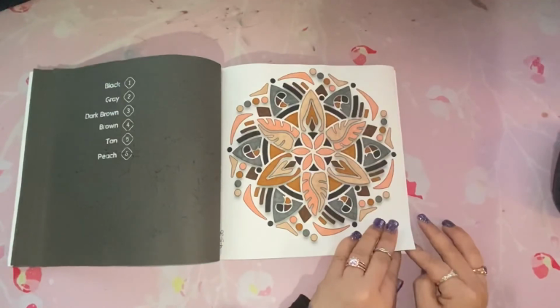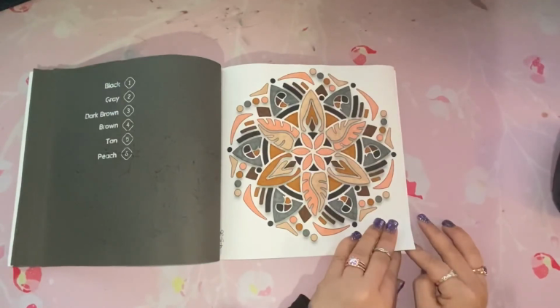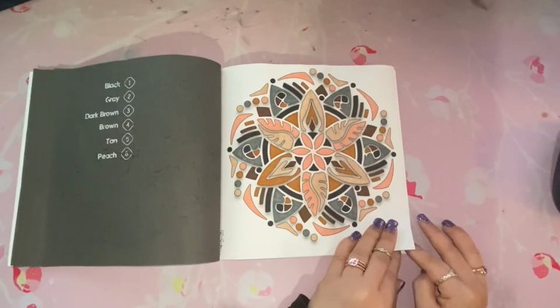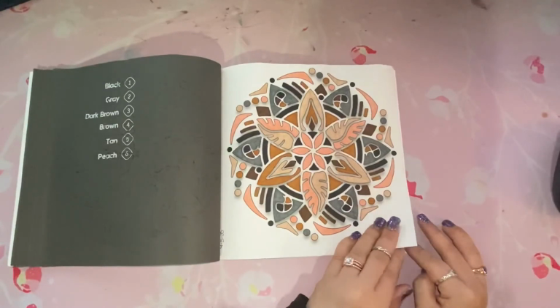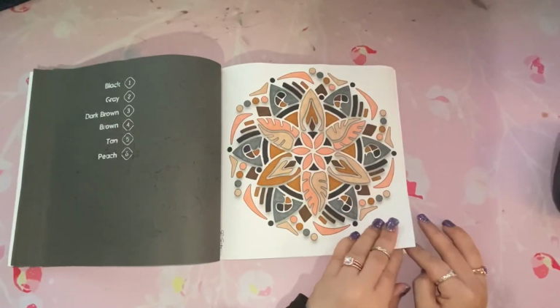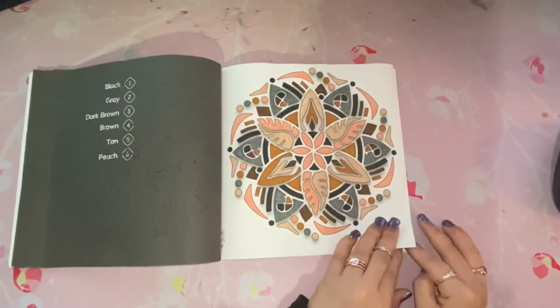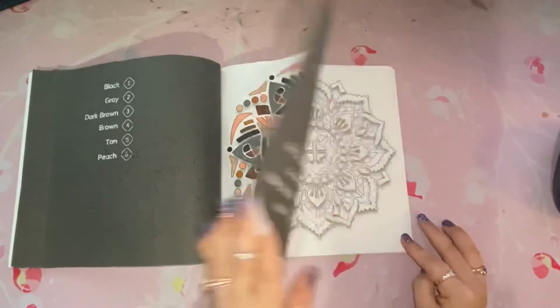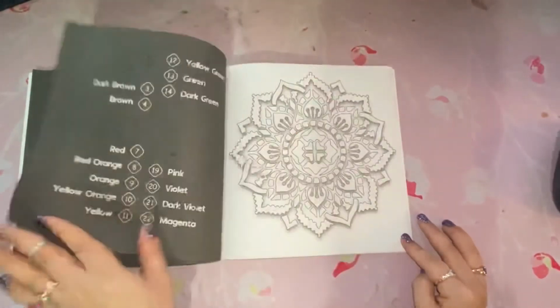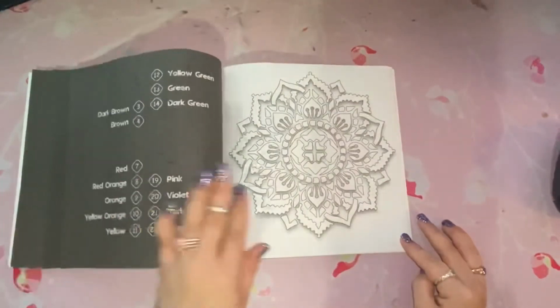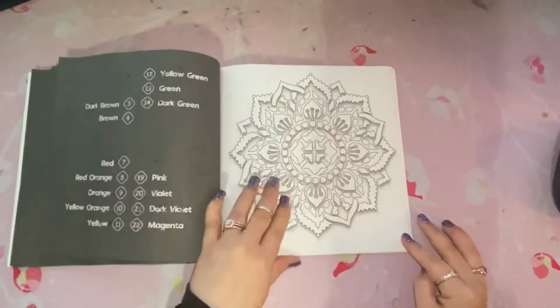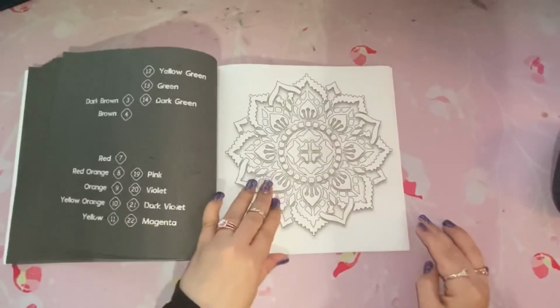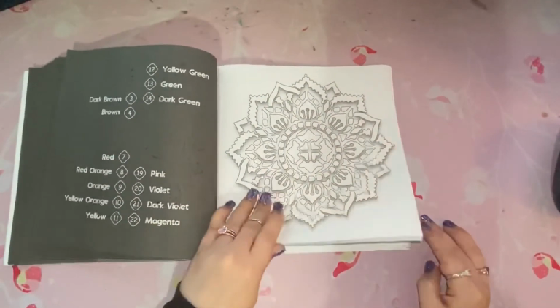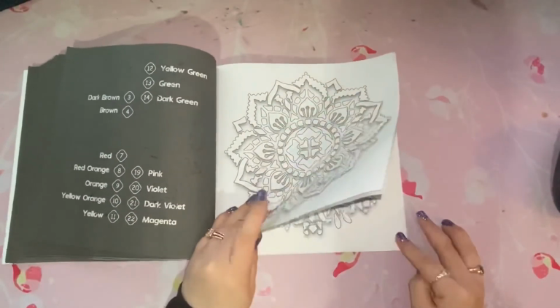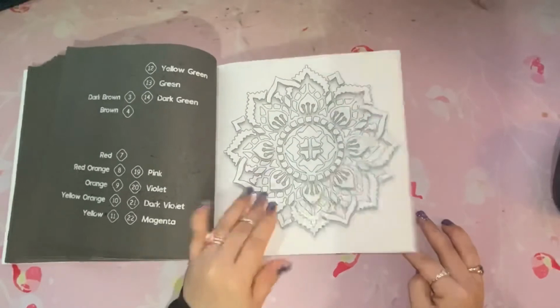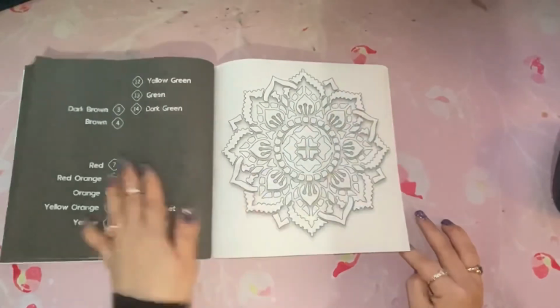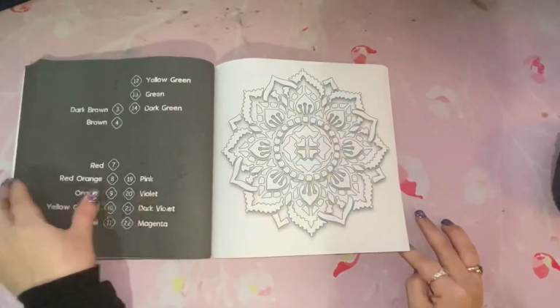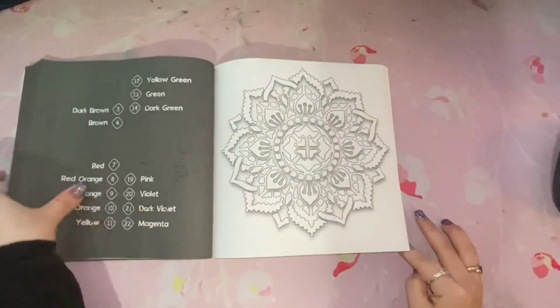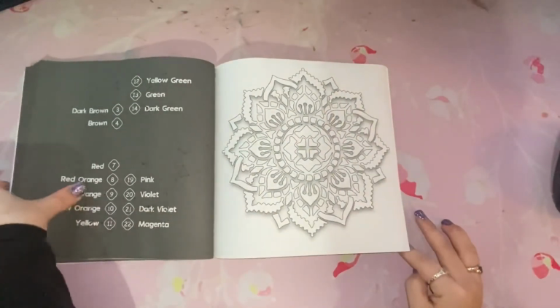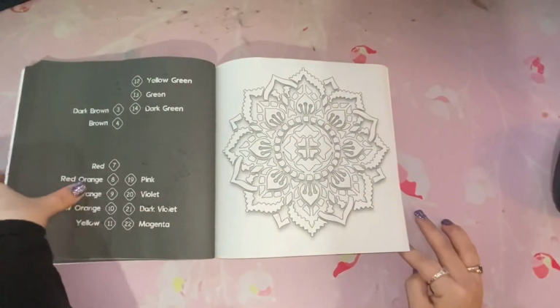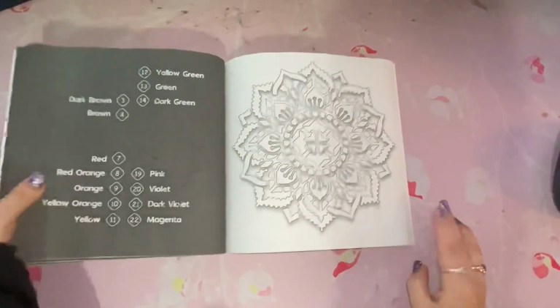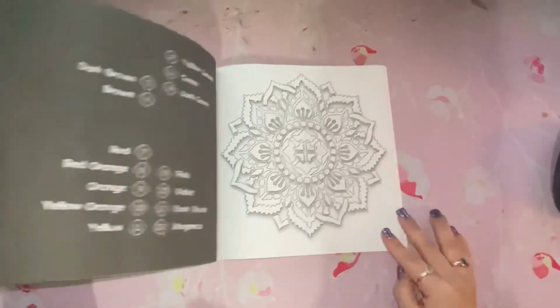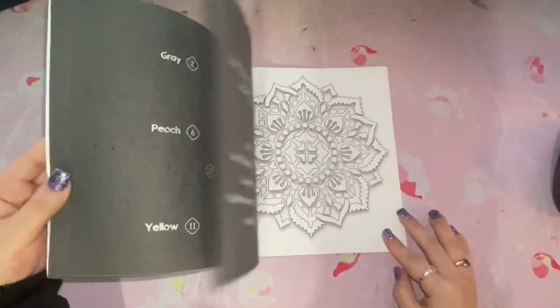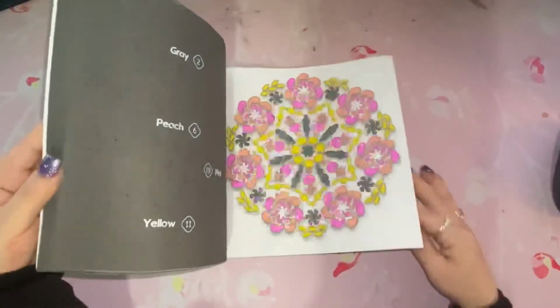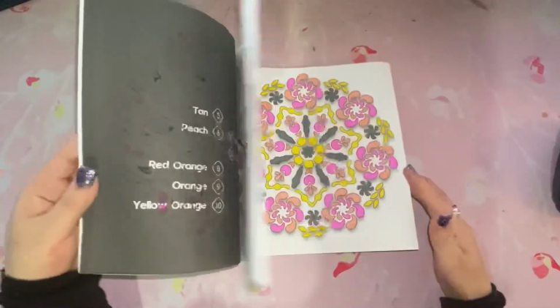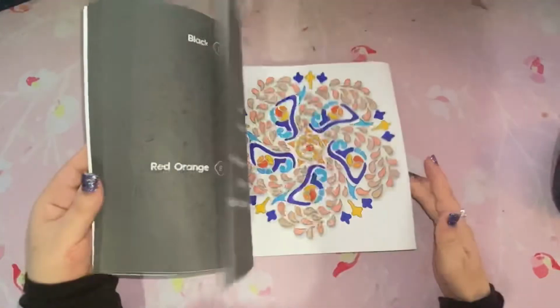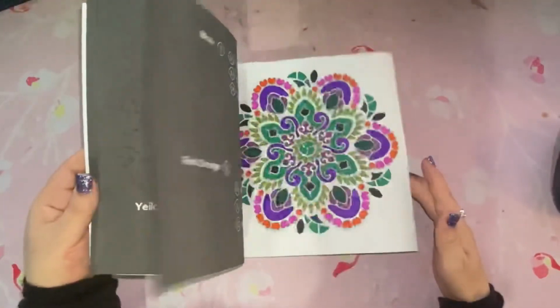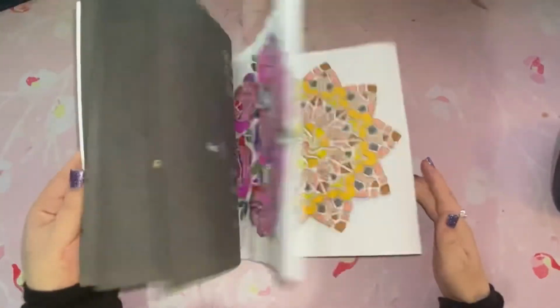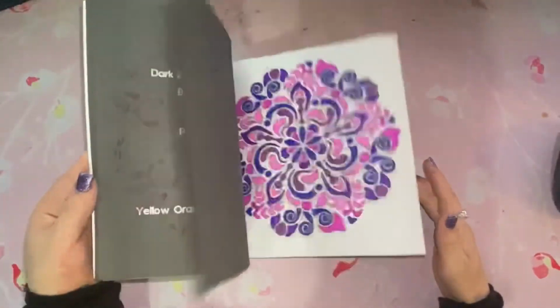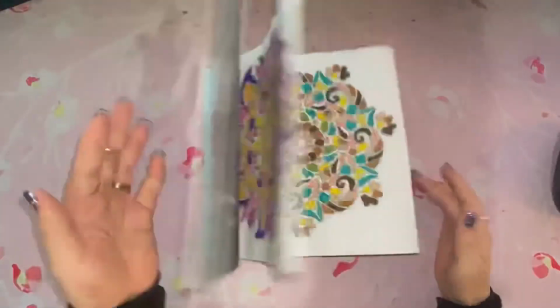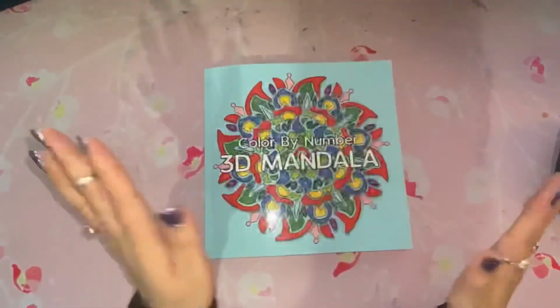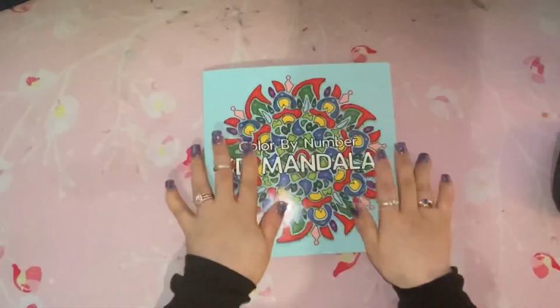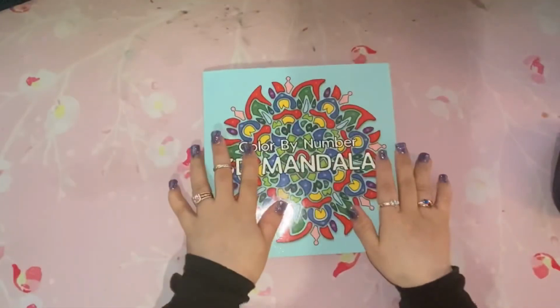And this is the last one. I am going in order, so I have just under half the book to go and I will be finished.